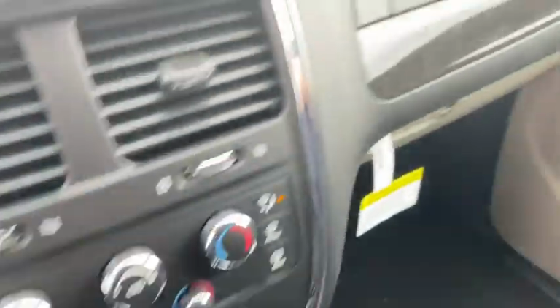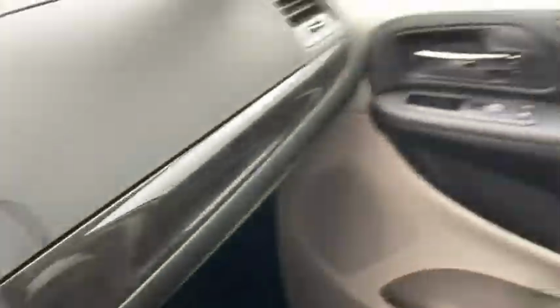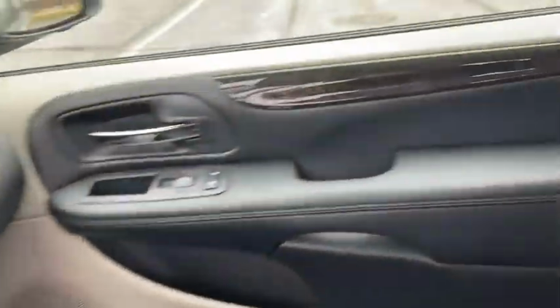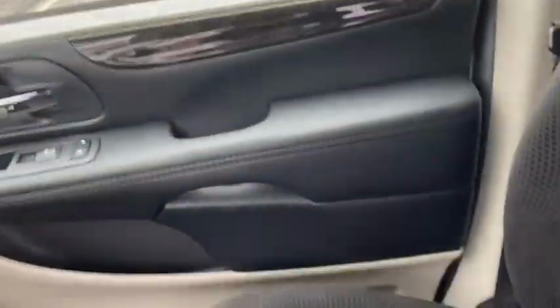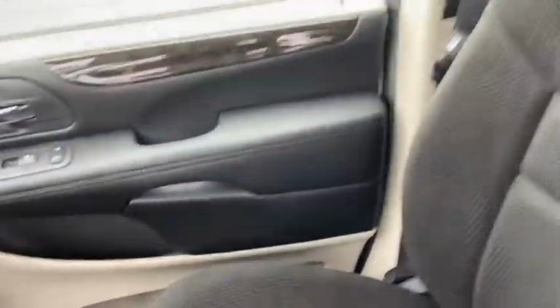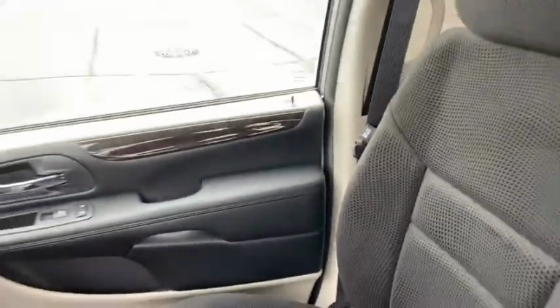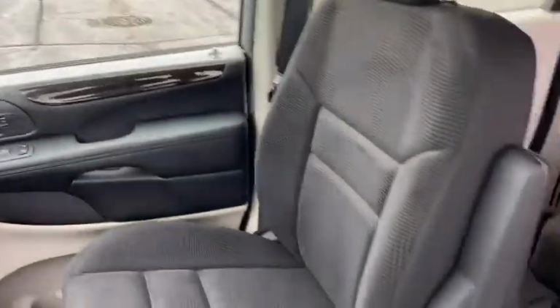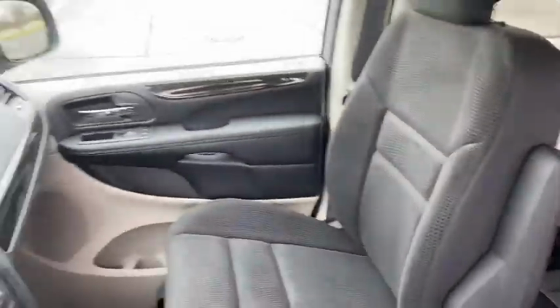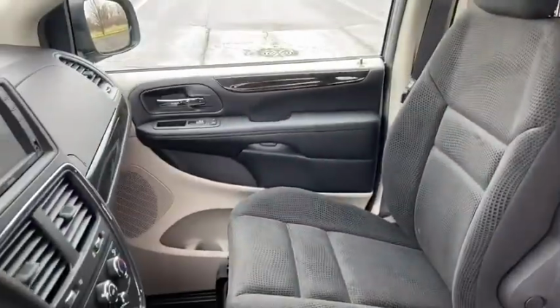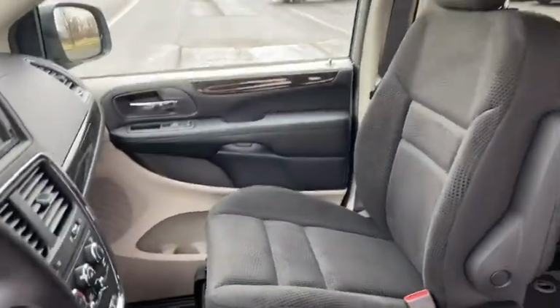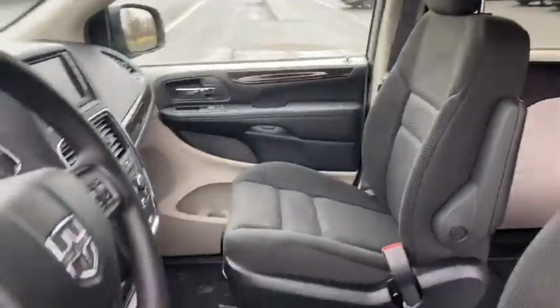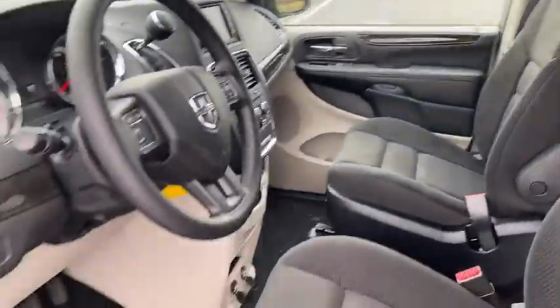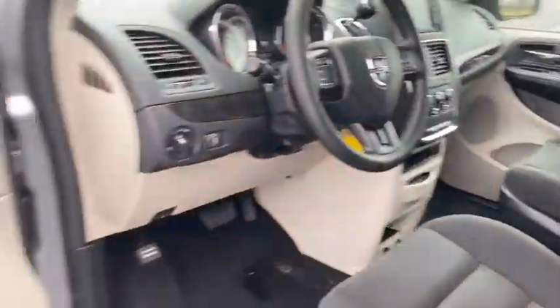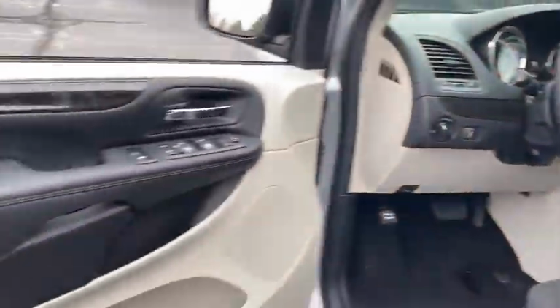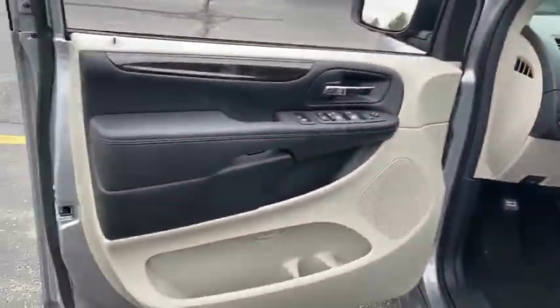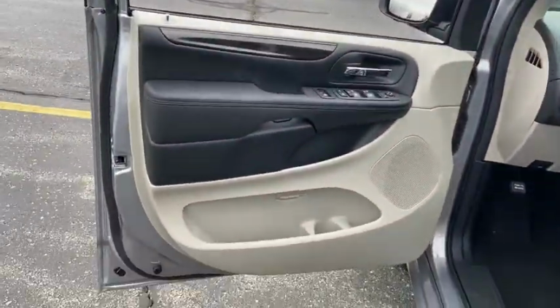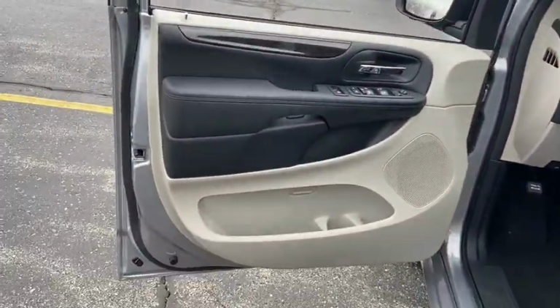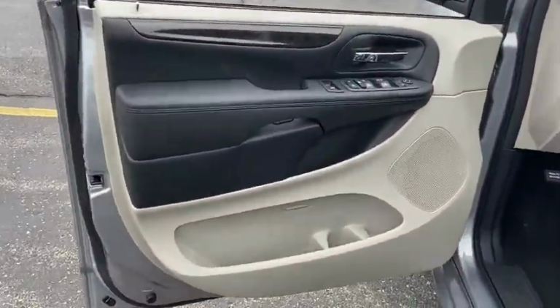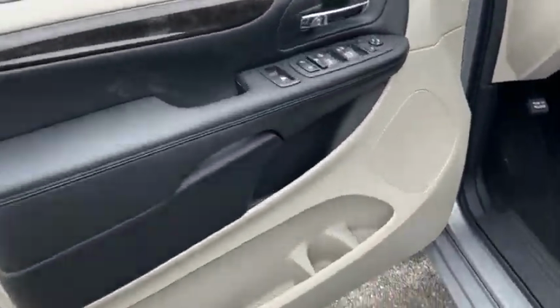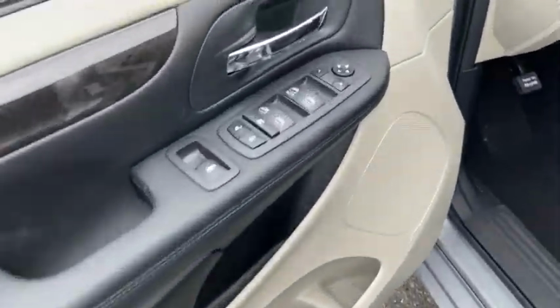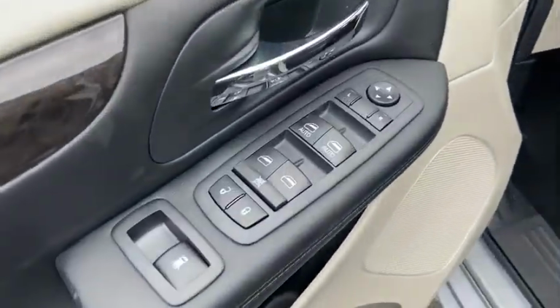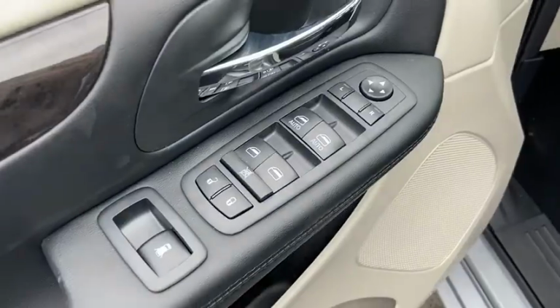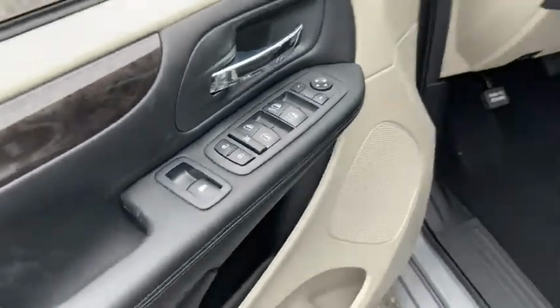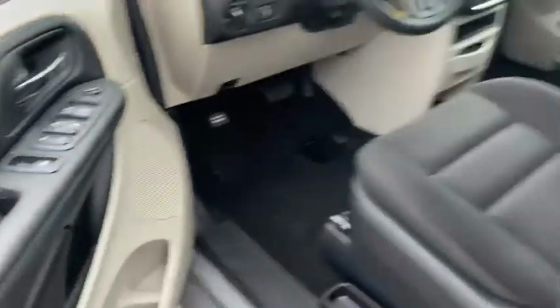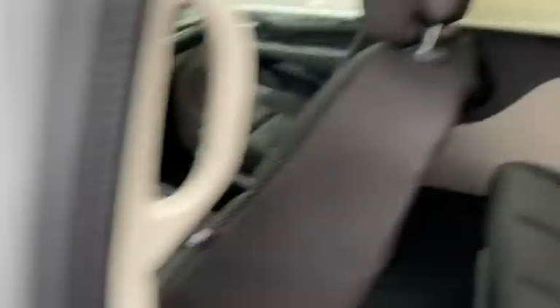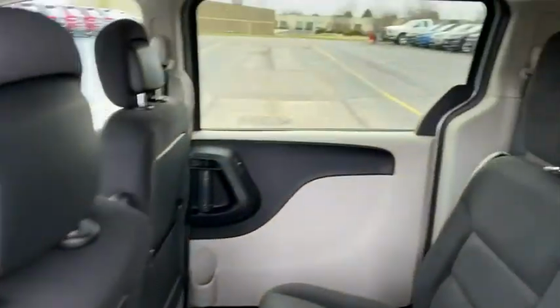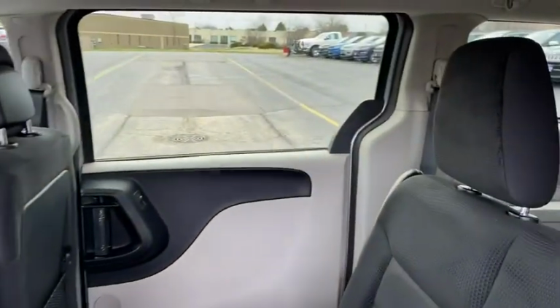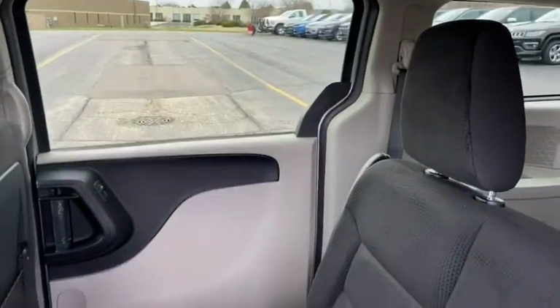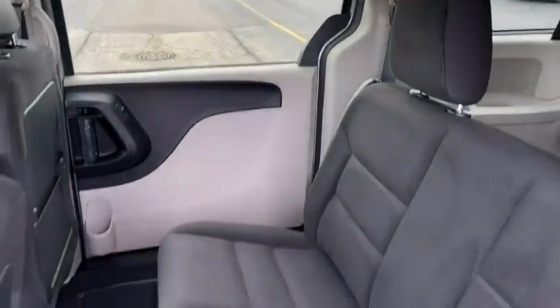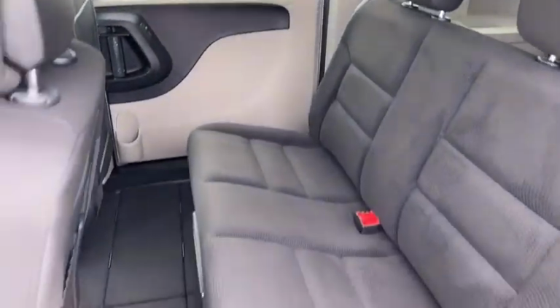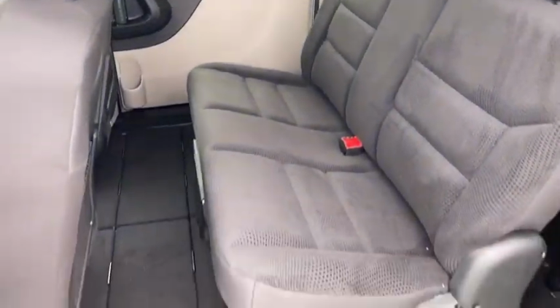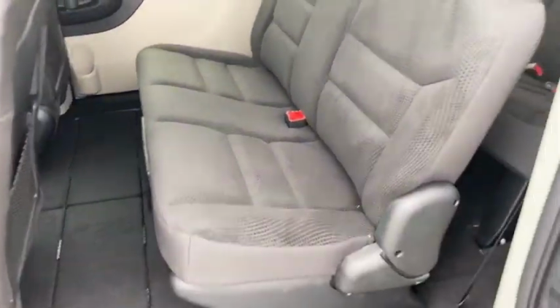Remote keyless entry, tachometer, brake assist, Uconnect hands-free group, overhead console, panic alarm, Sirius satellite radio, rear window wiper, front reading lamps.